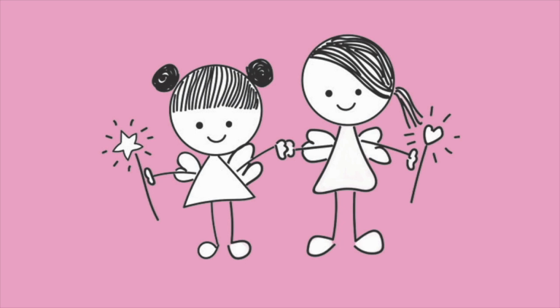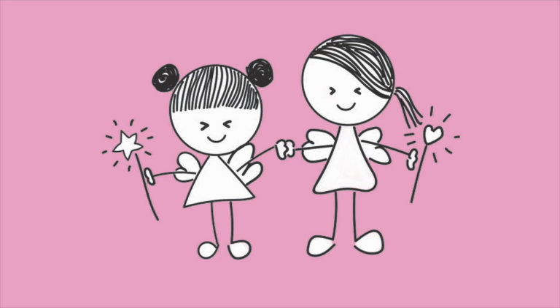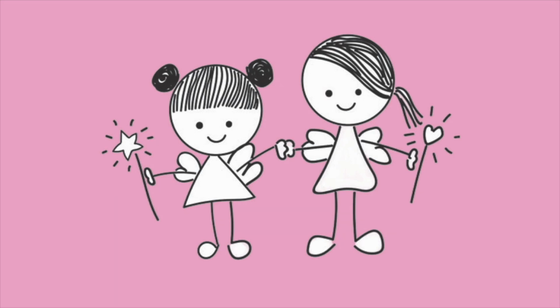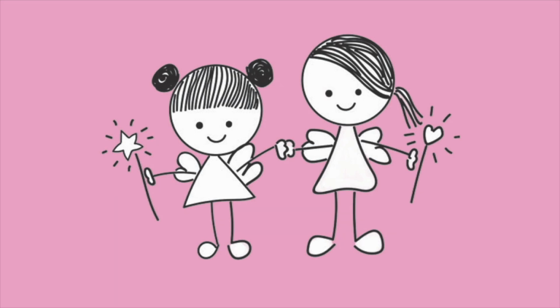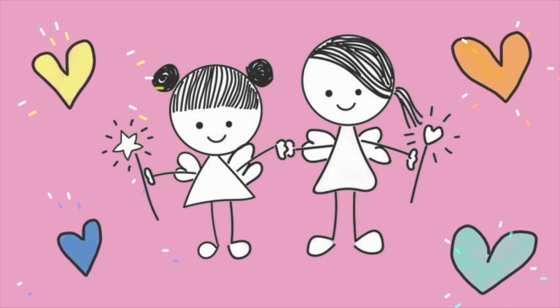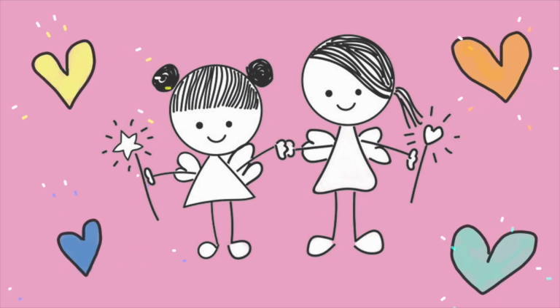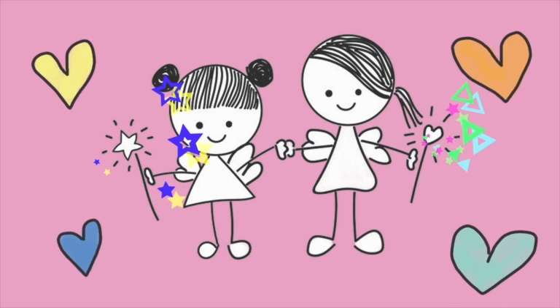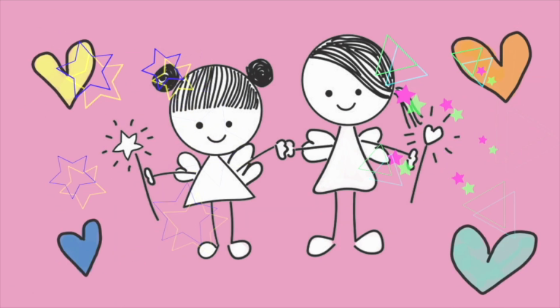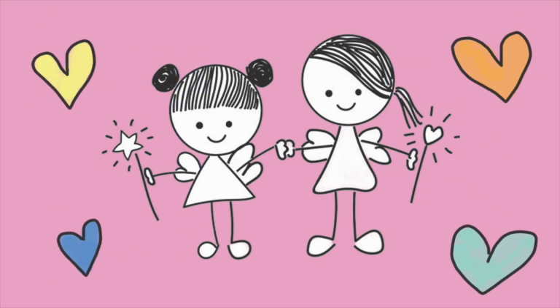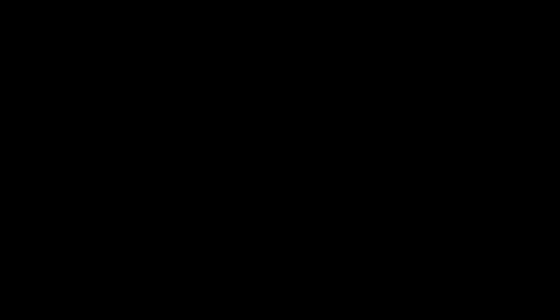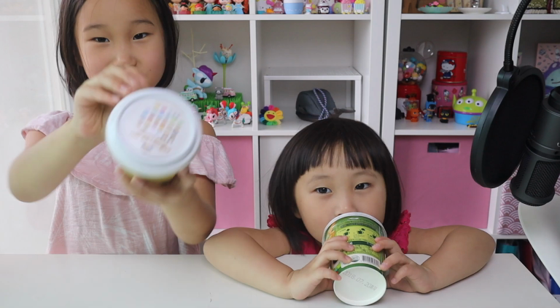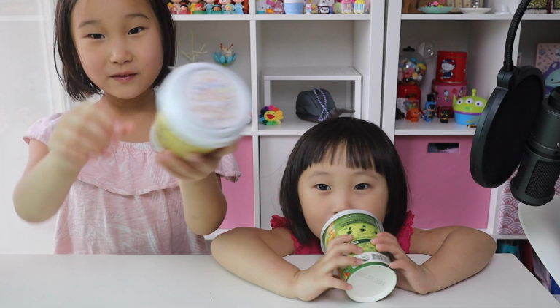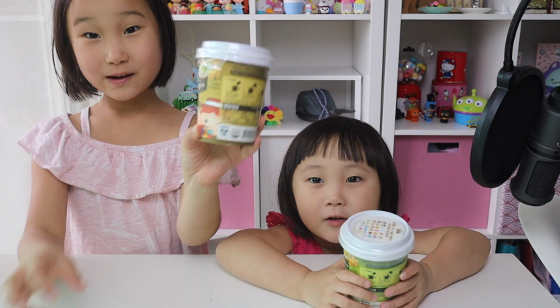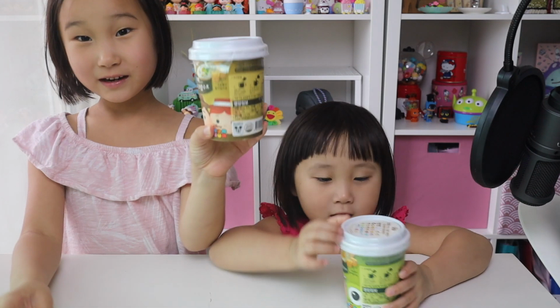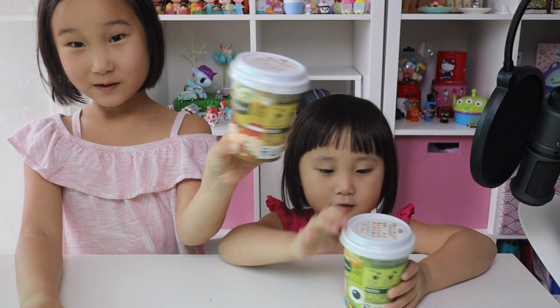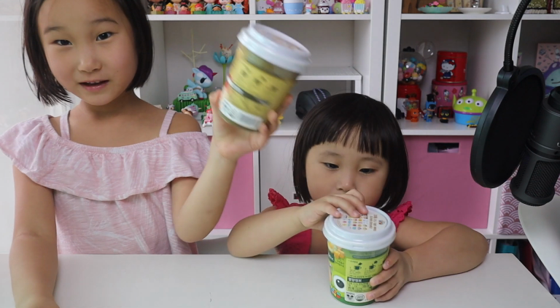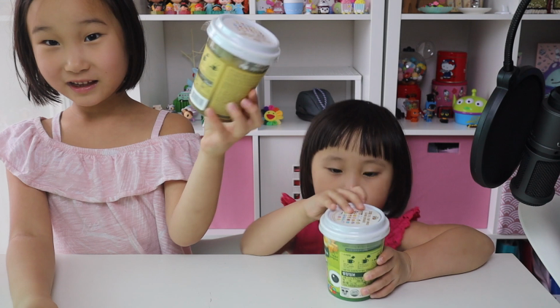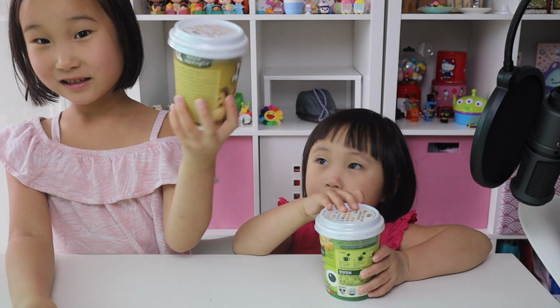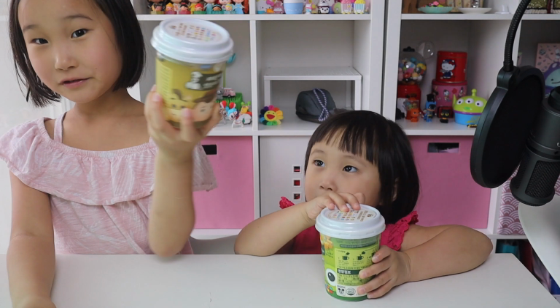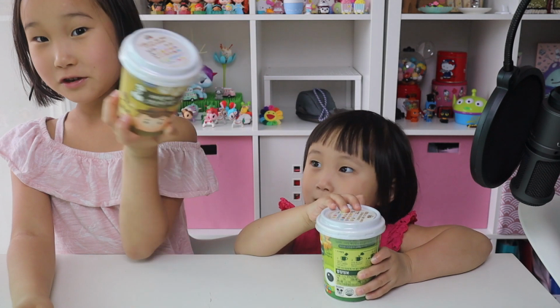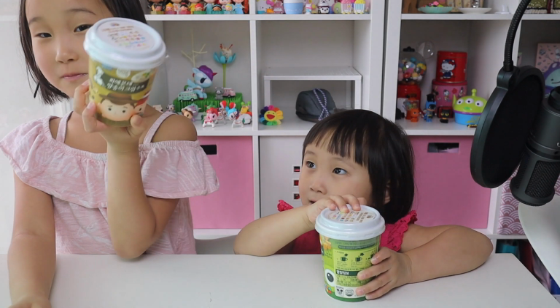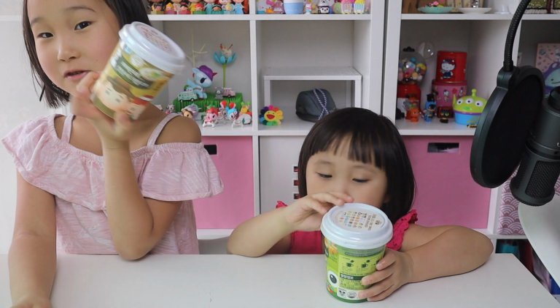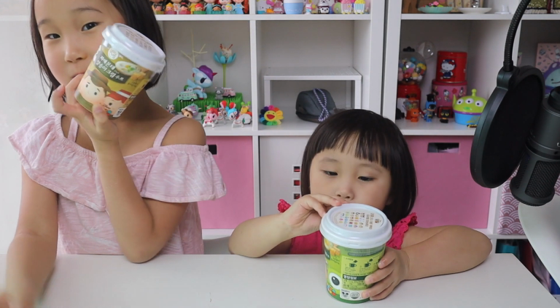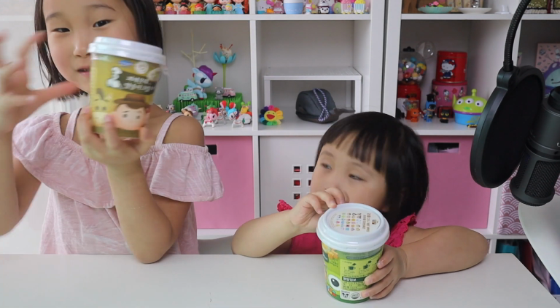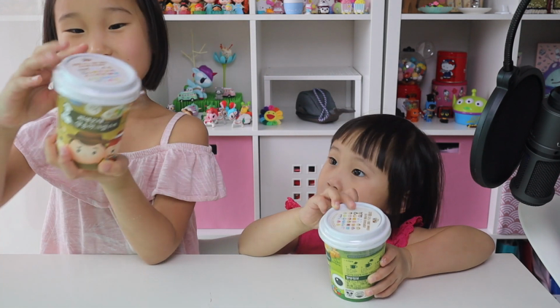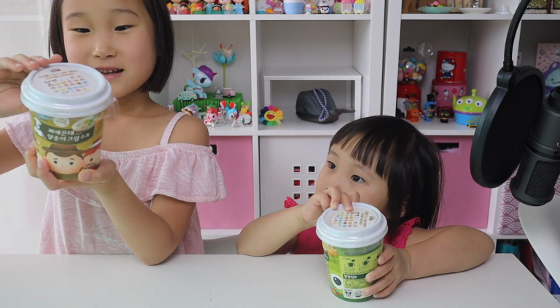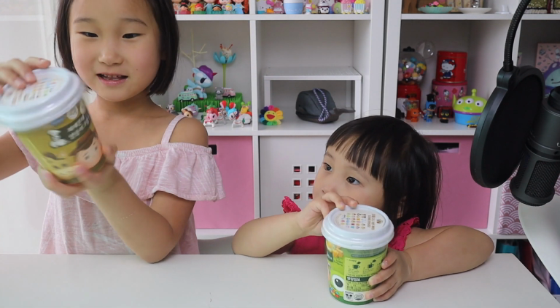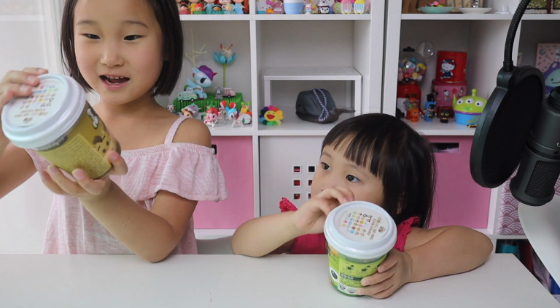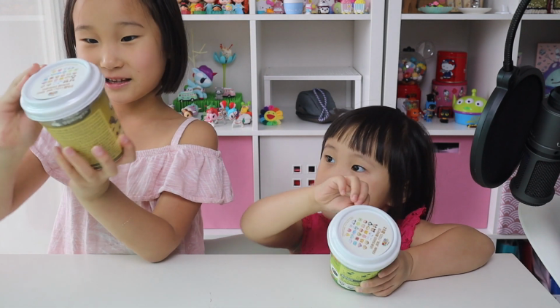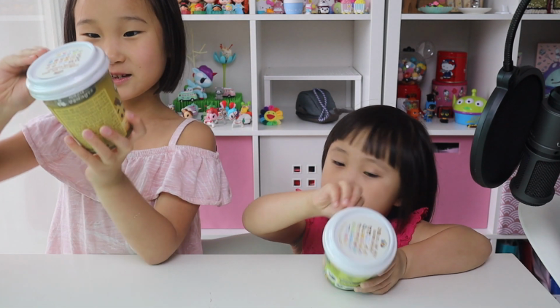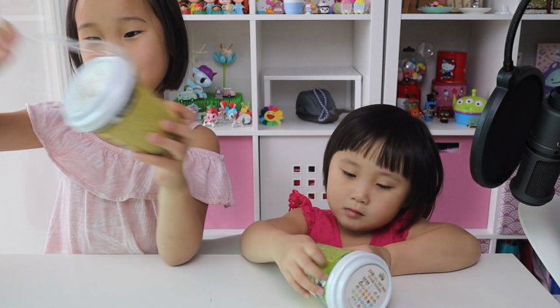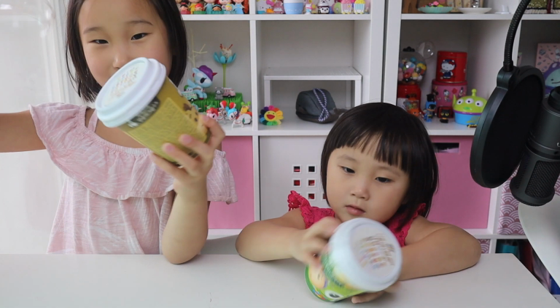Kawaii Kids! Hello everyone, we're going to open these little Tsum Tsums. And then, let's open it!